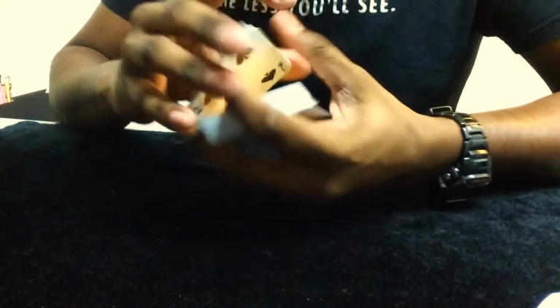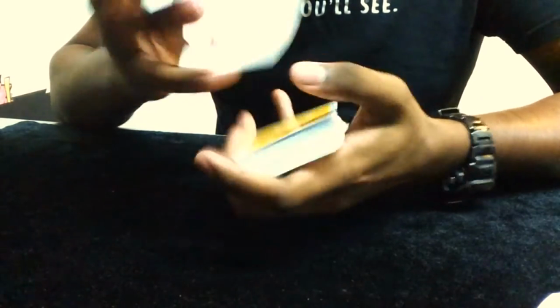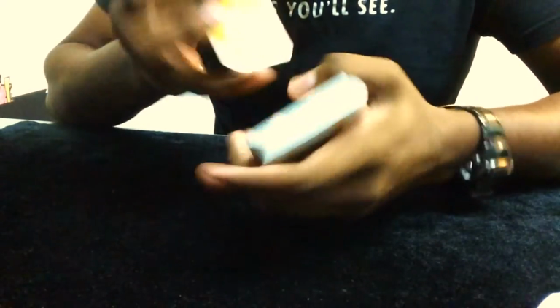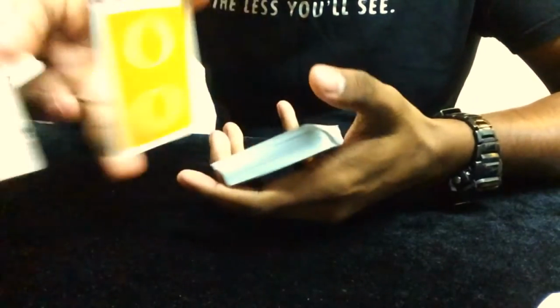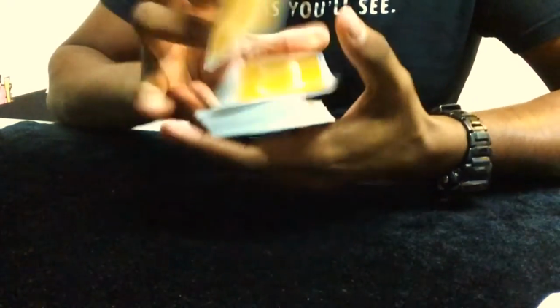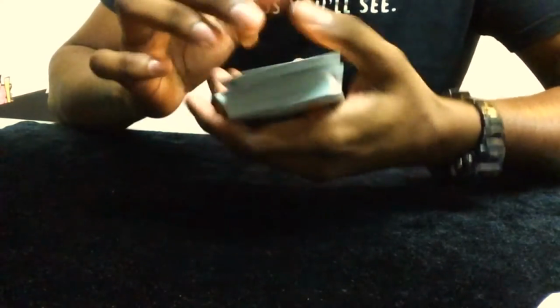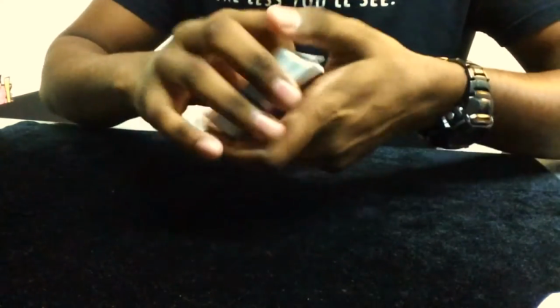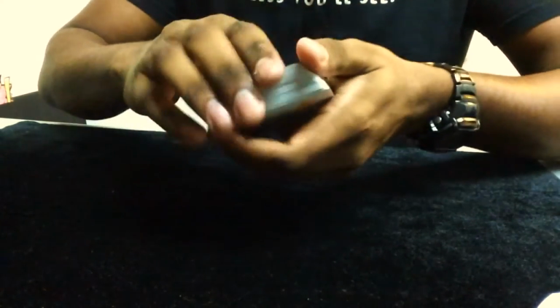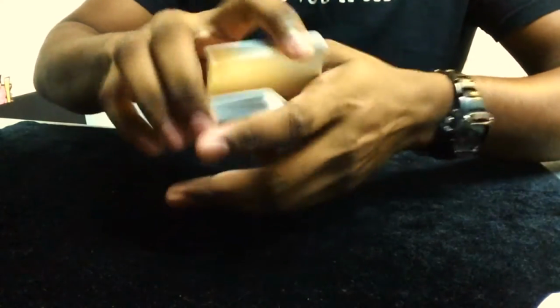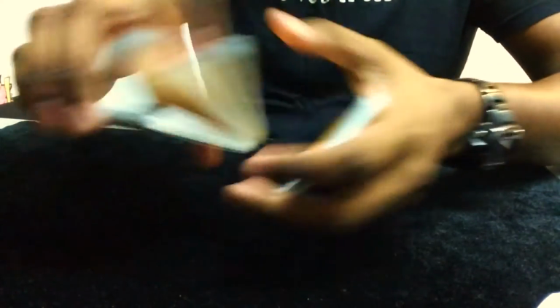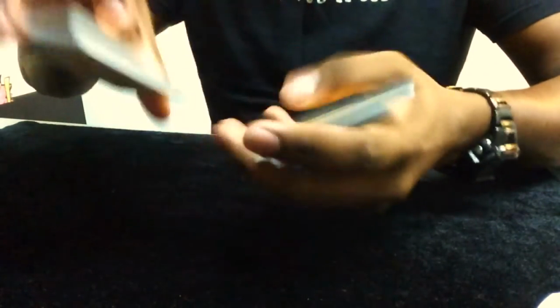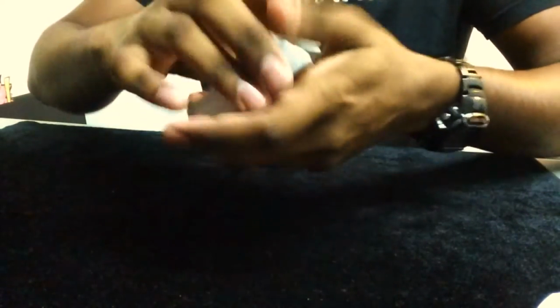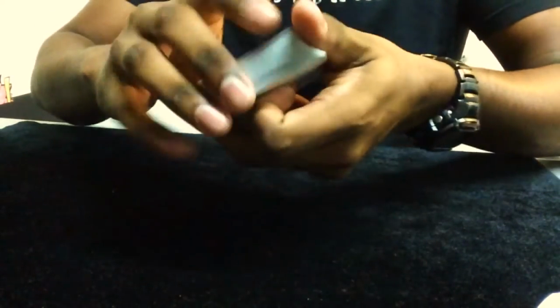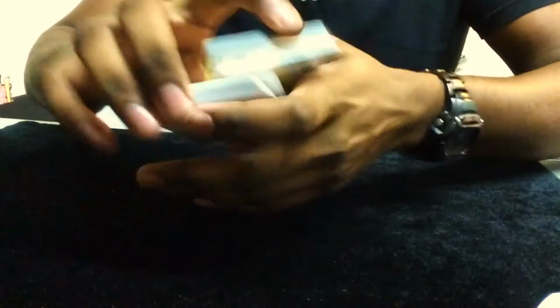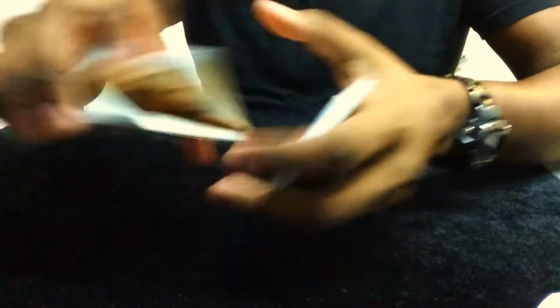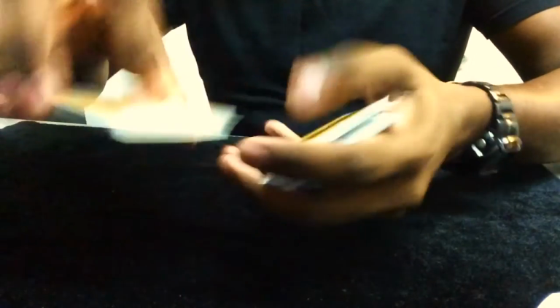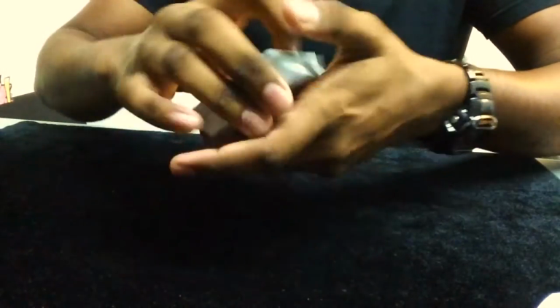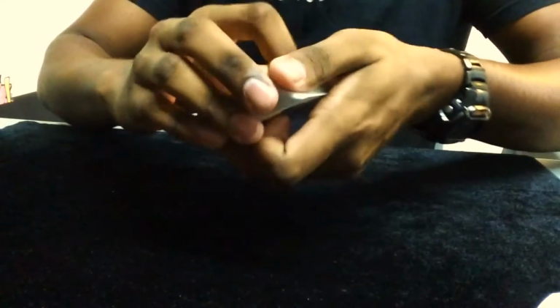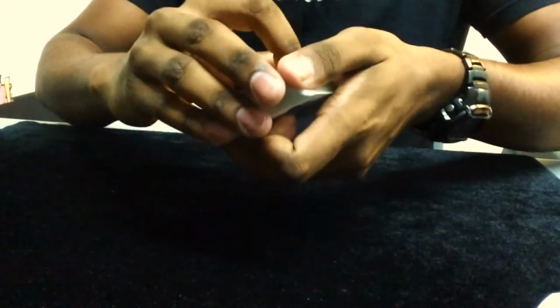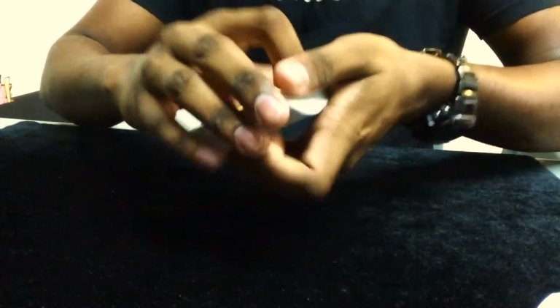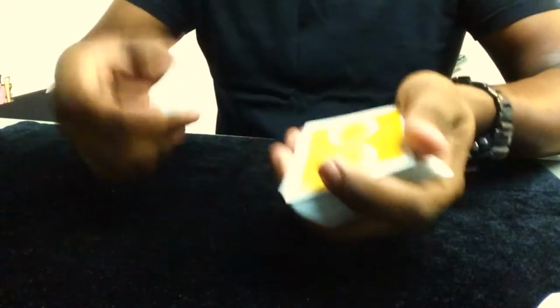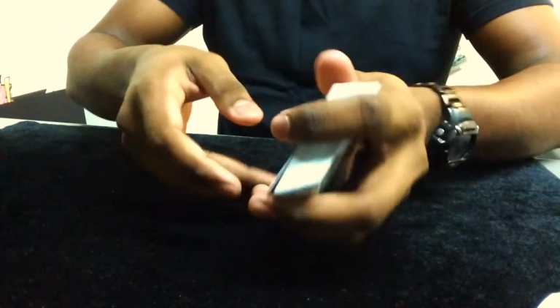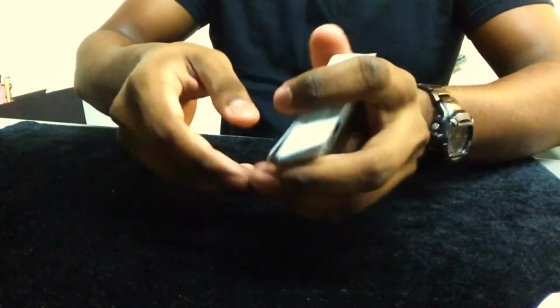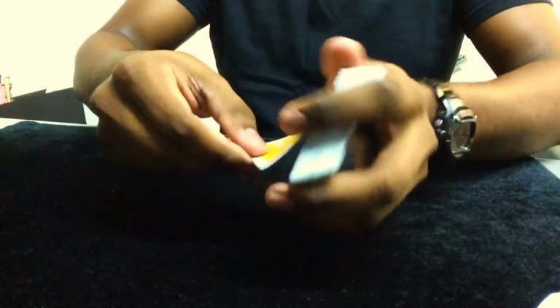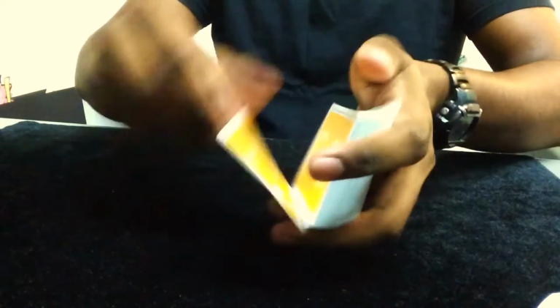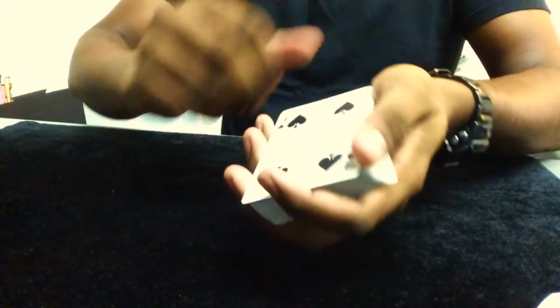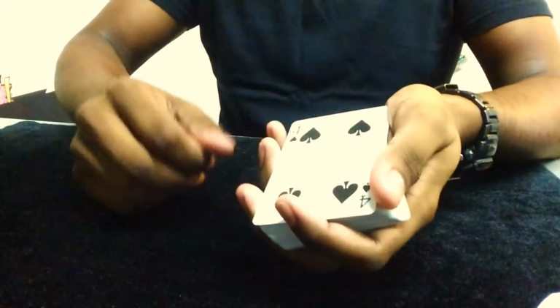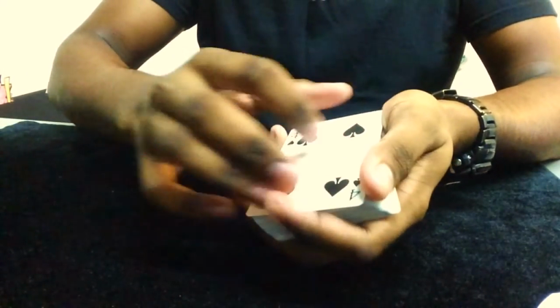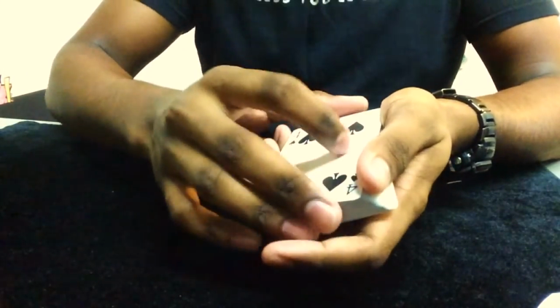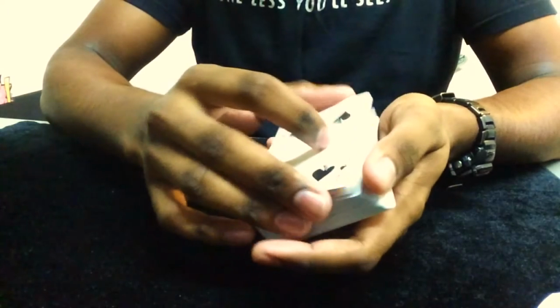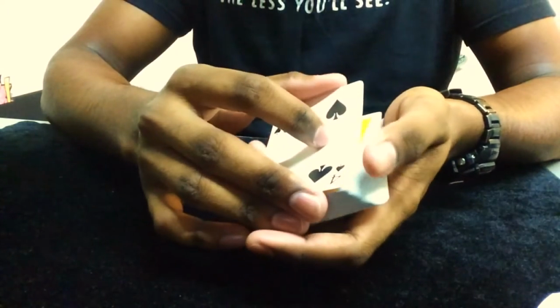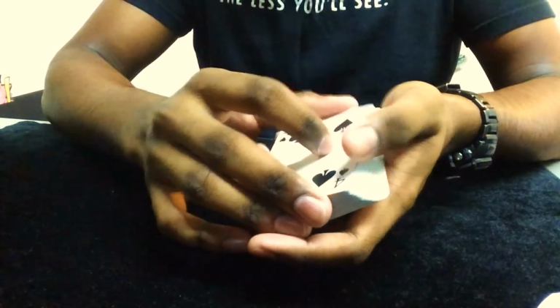I'm not sure if we can use this deck for magic, so let's go ahead and try some double lifts and things like that. Feels alright.